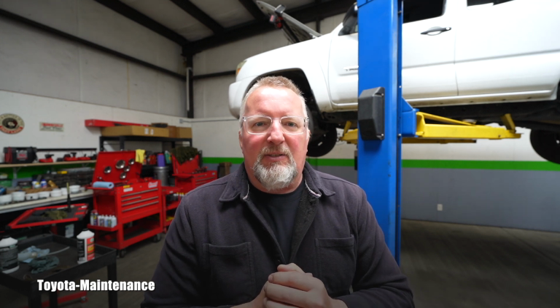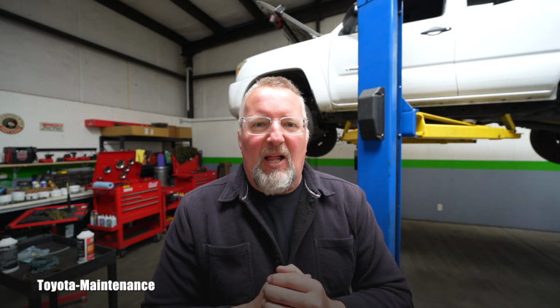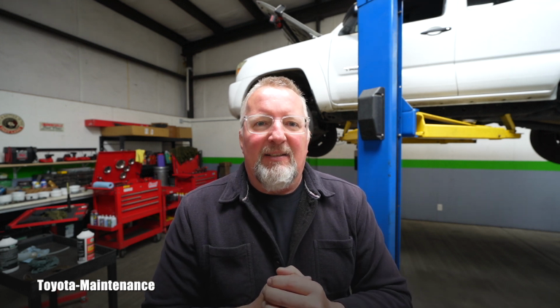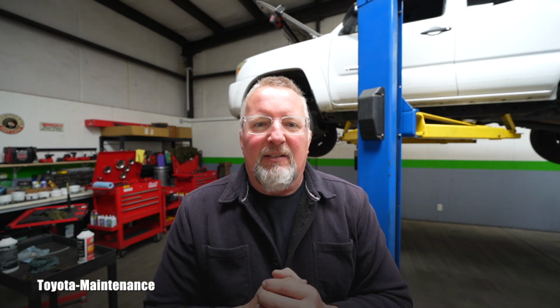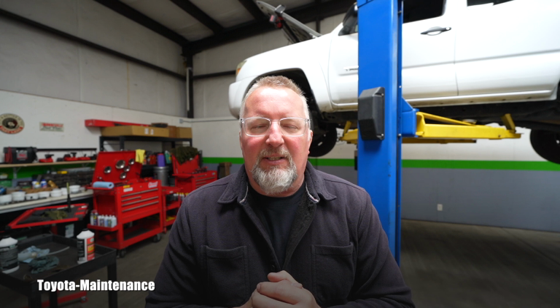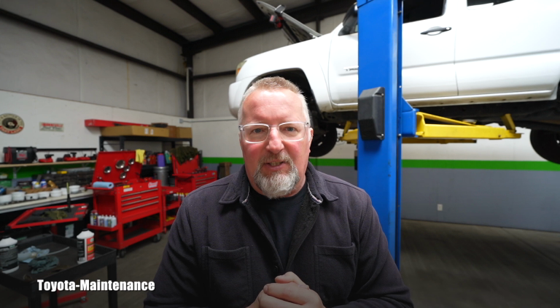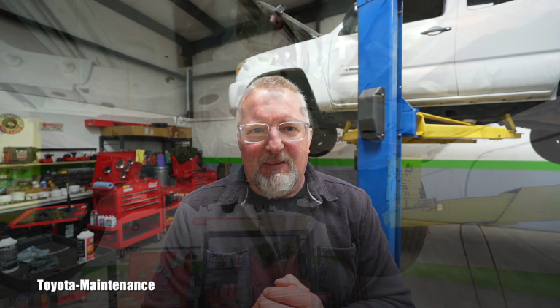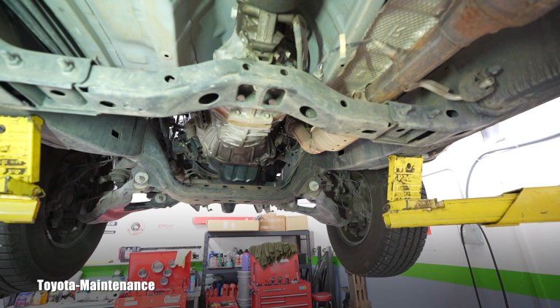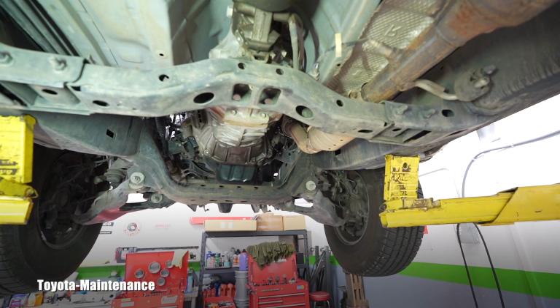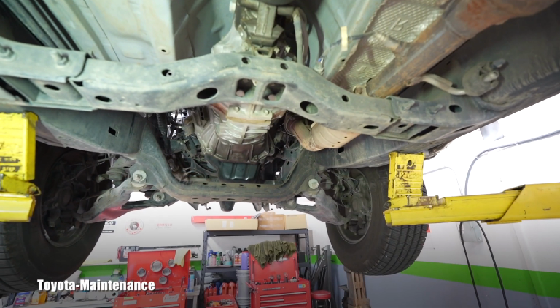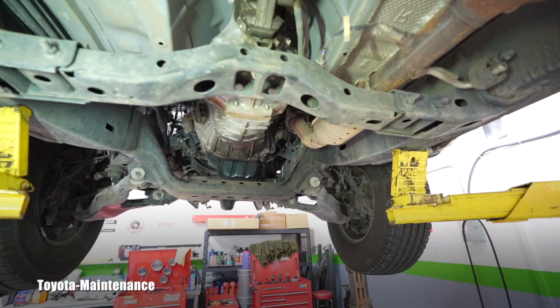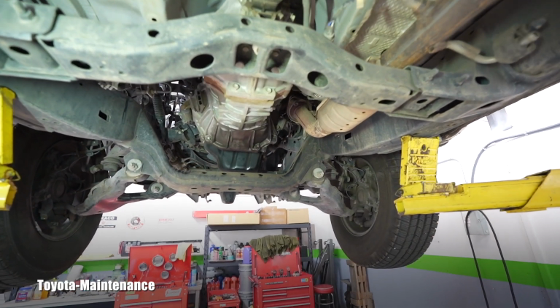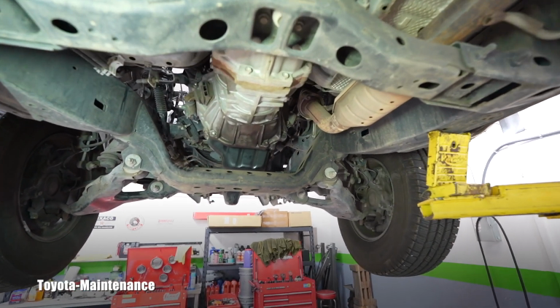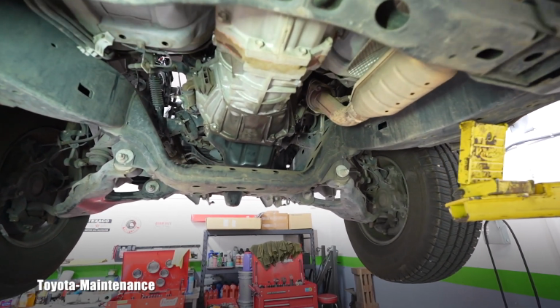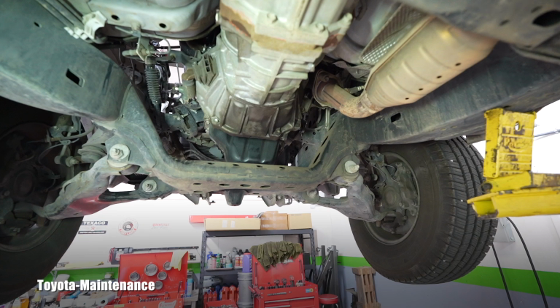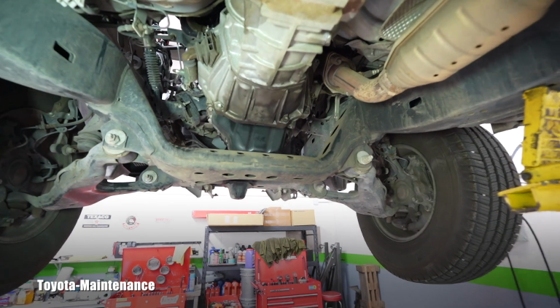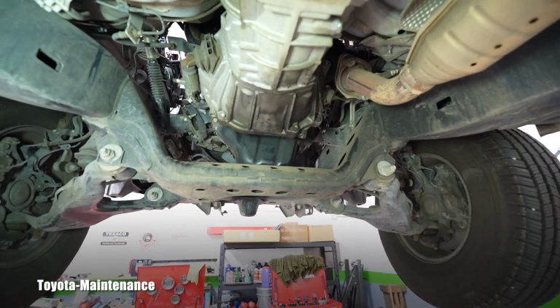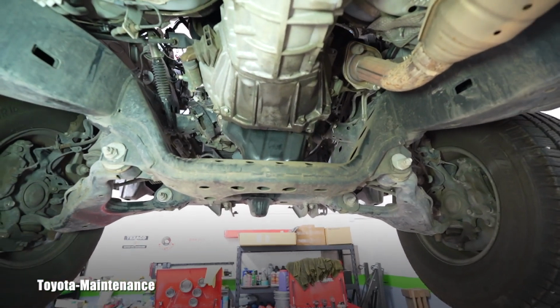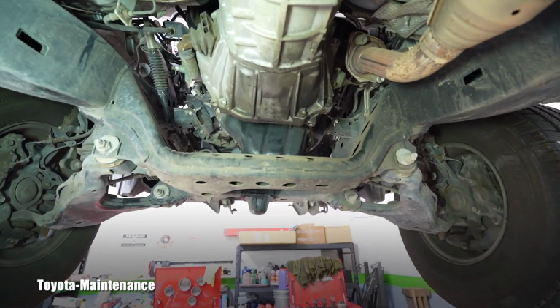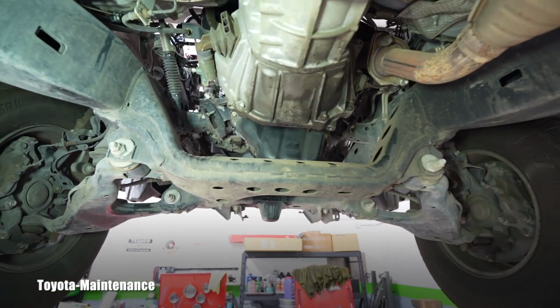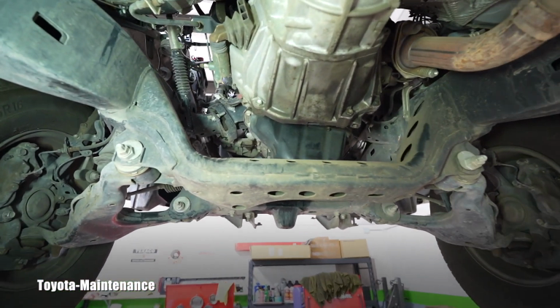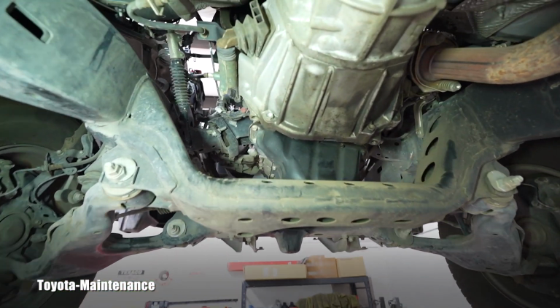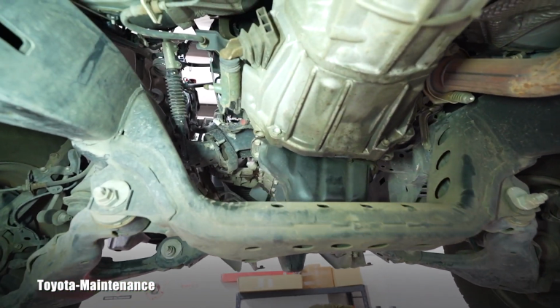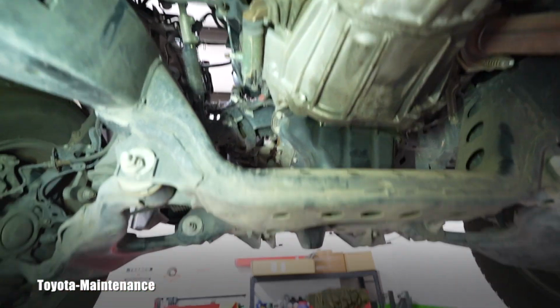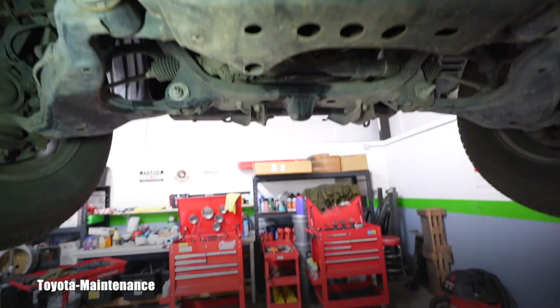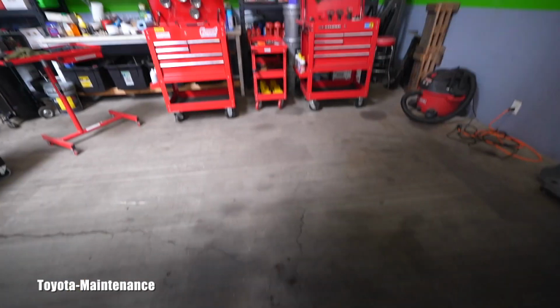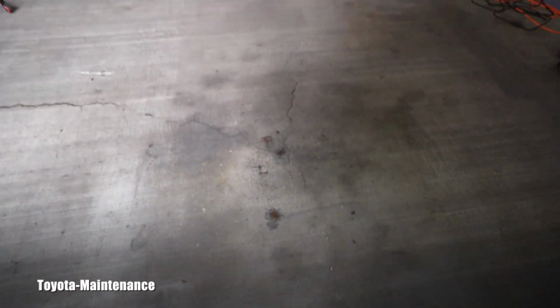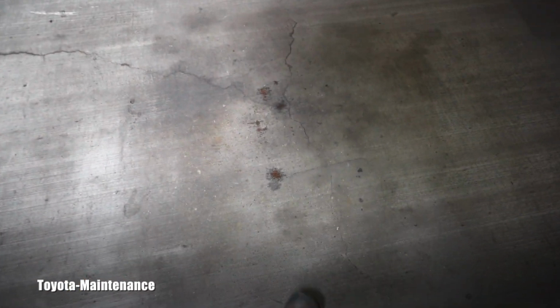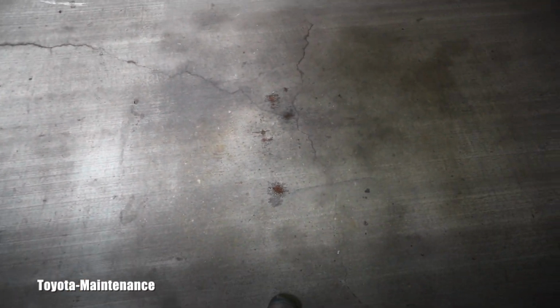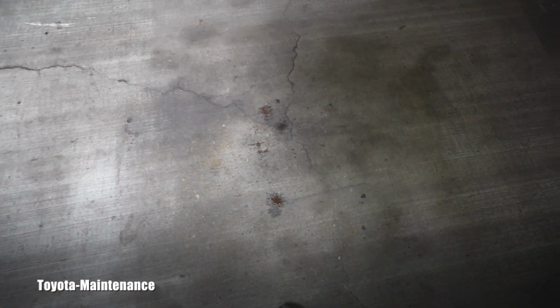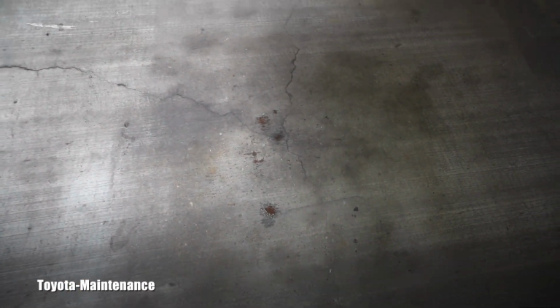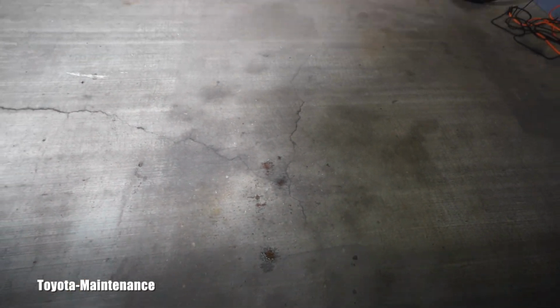Let me show you how that coolant leak looks like and where it's dripping. Let's grab the light and look at it in detail. I'm filming this for you — basically showing it as if you are the owner and you suddenly found coolant in your driveway.